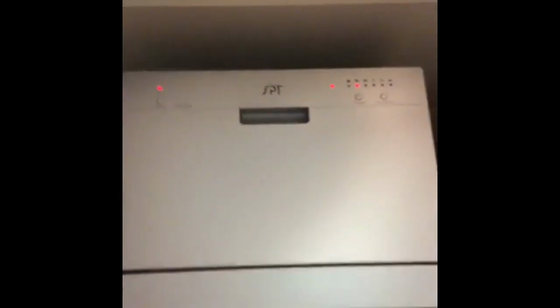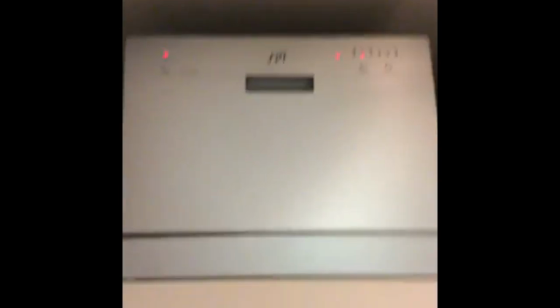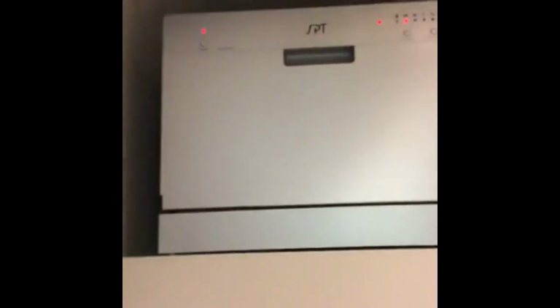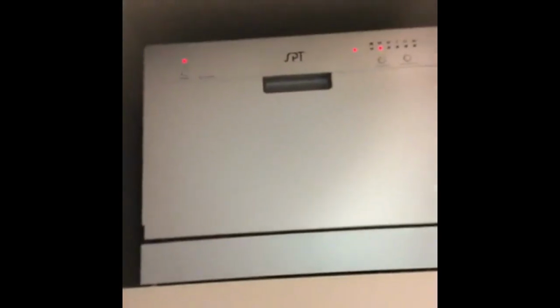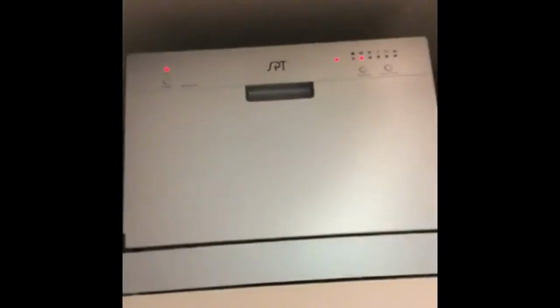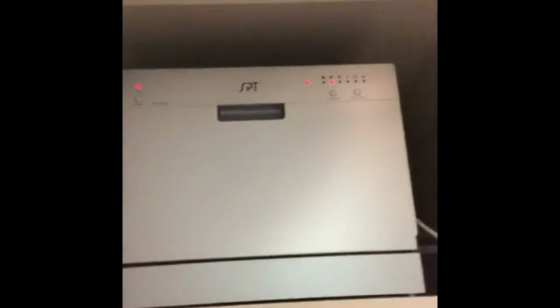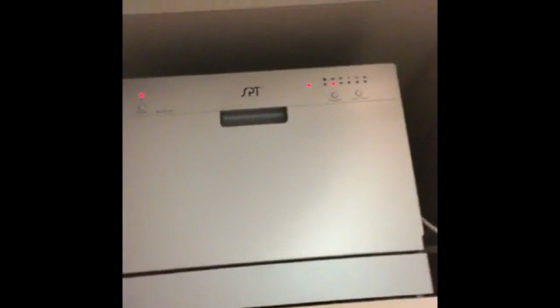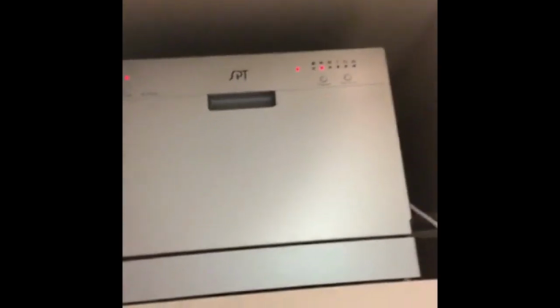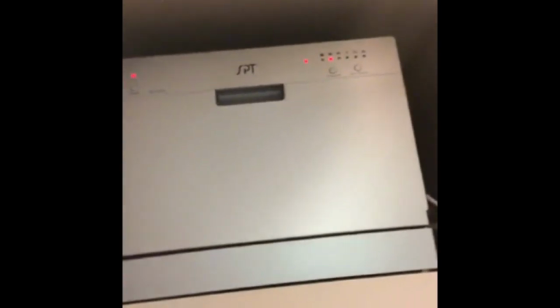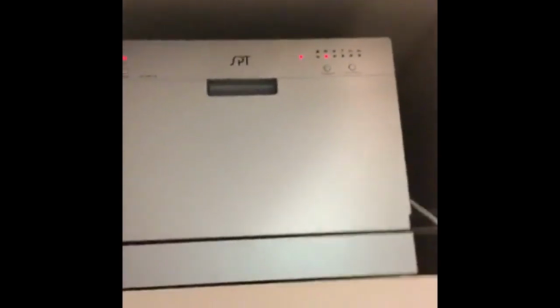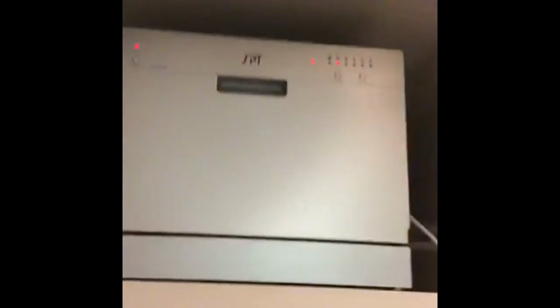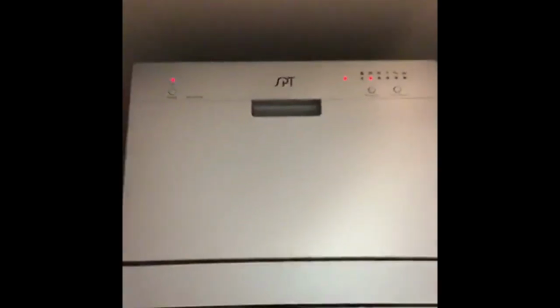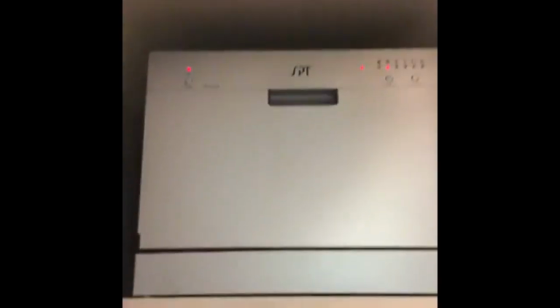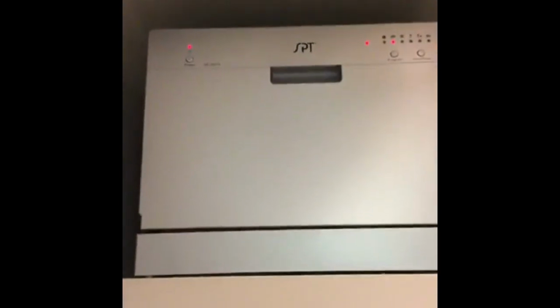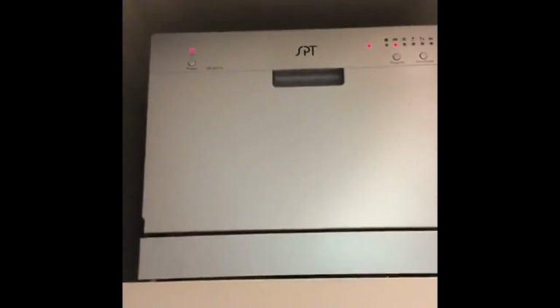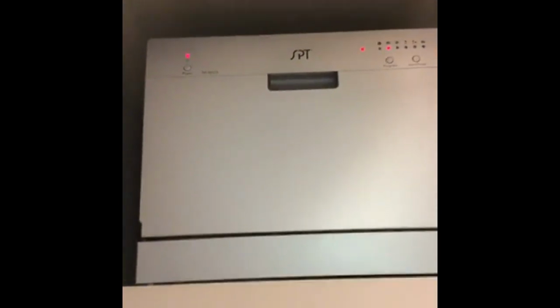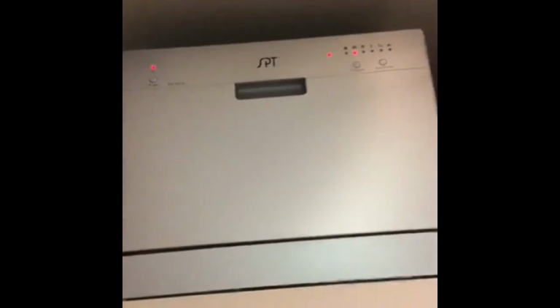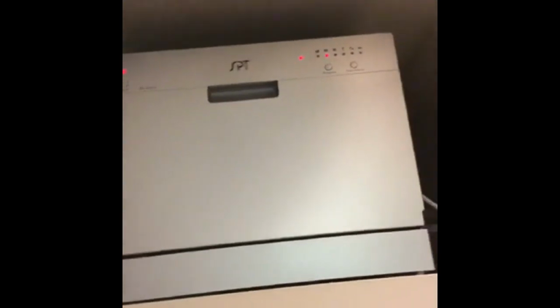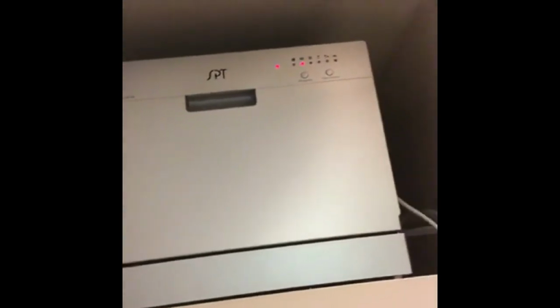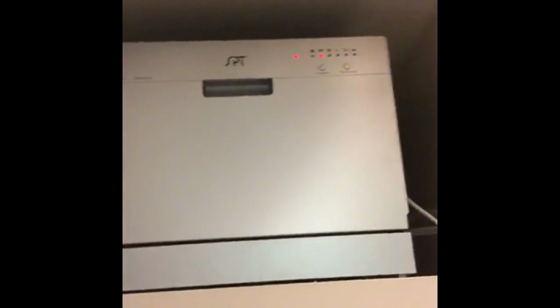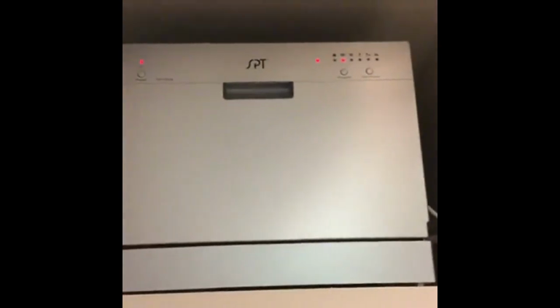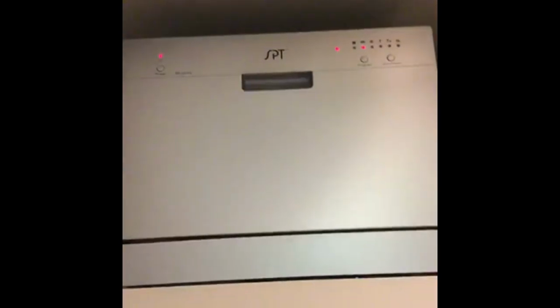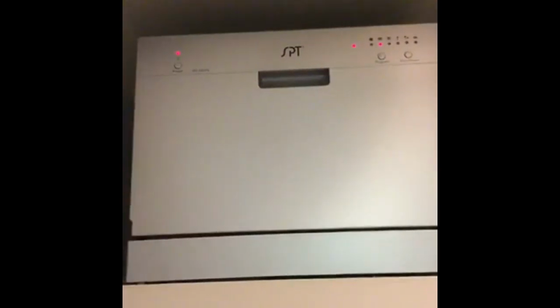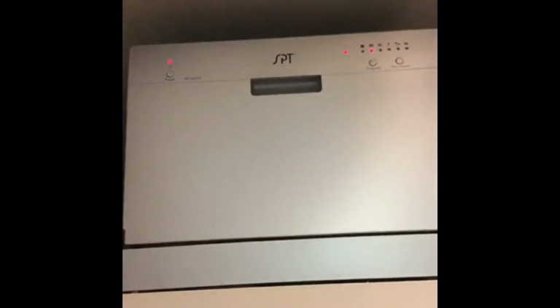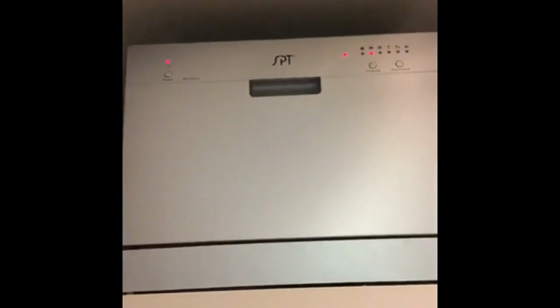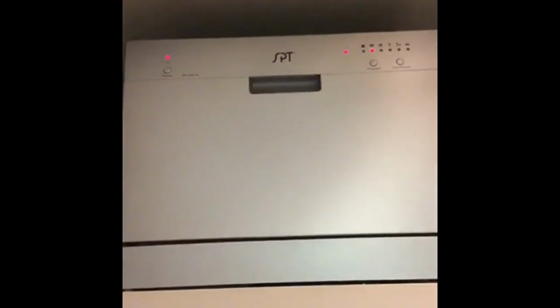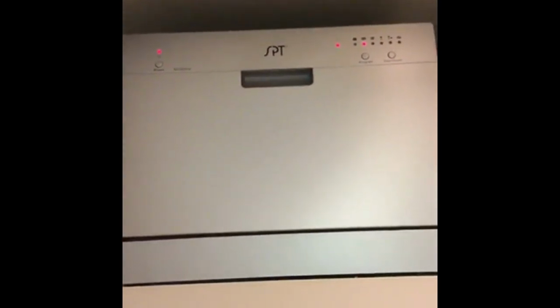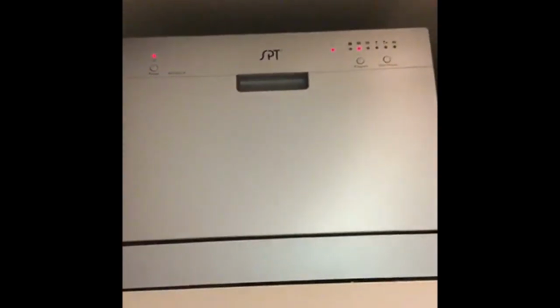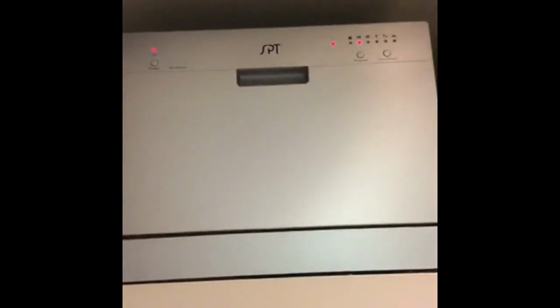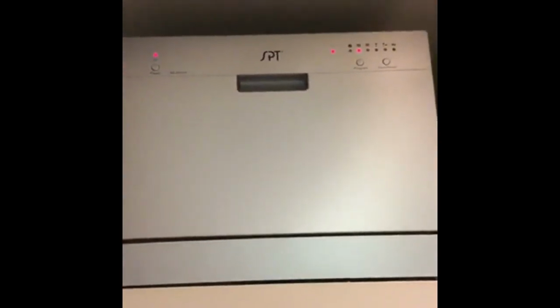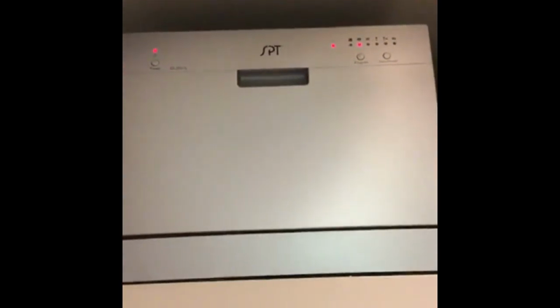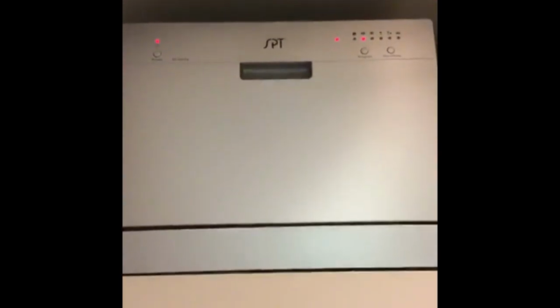So there's the unit itself. It's nice and petite. It's called SPT — I don't know what that stands for. There's a bunch of program lights on it.